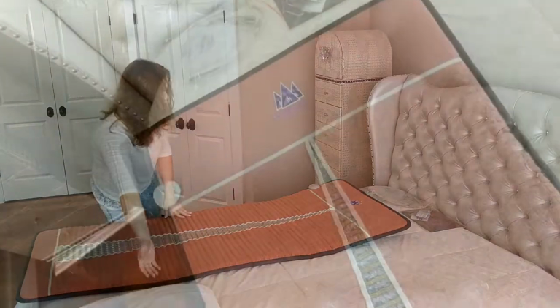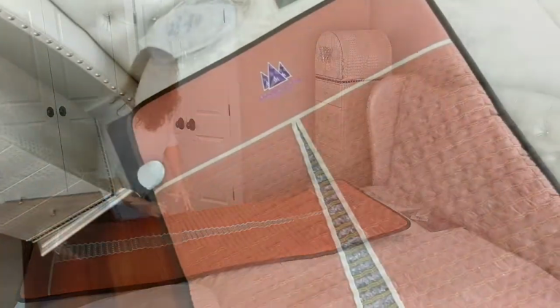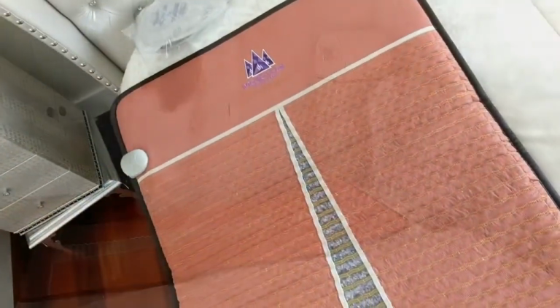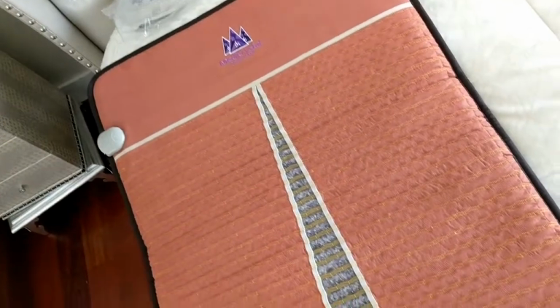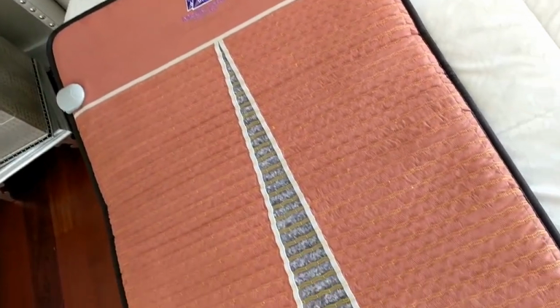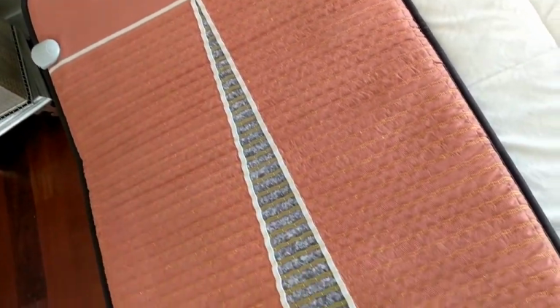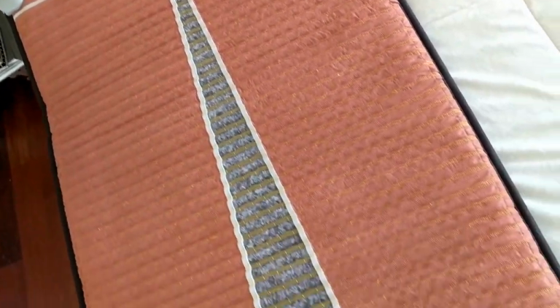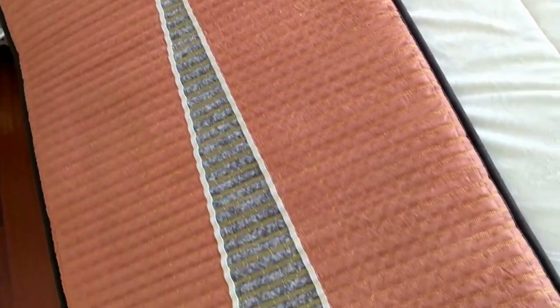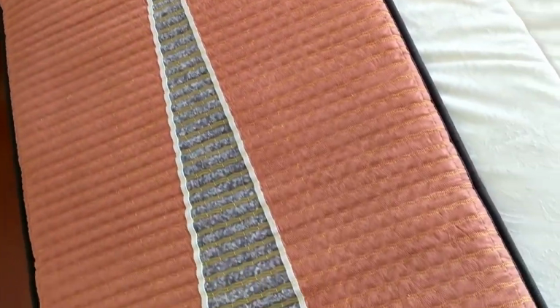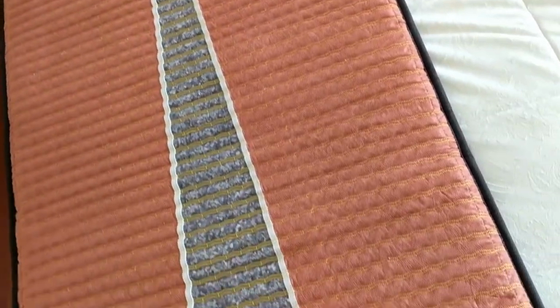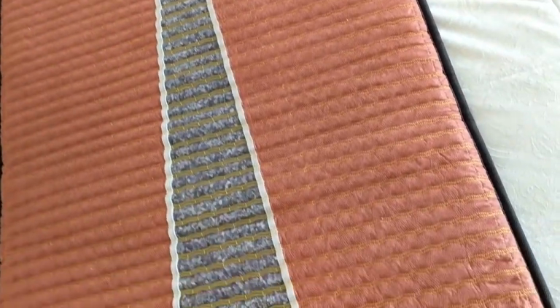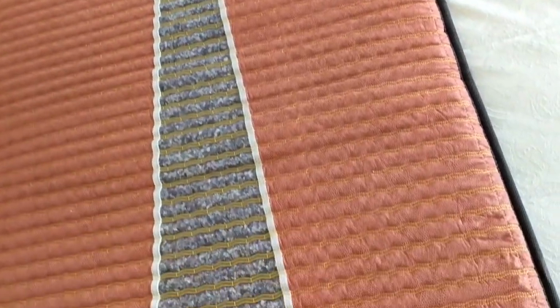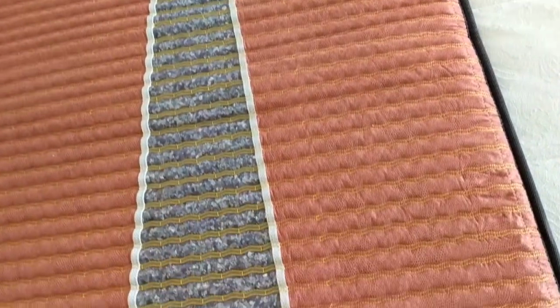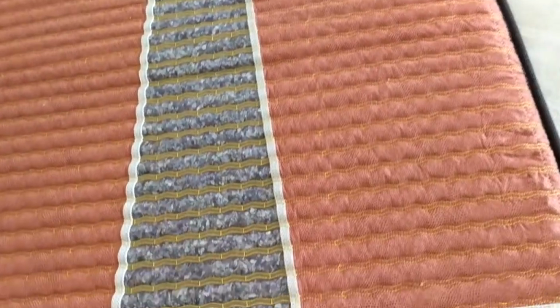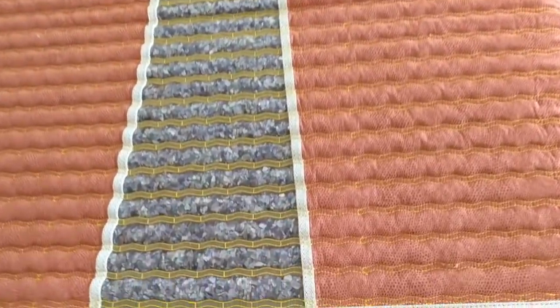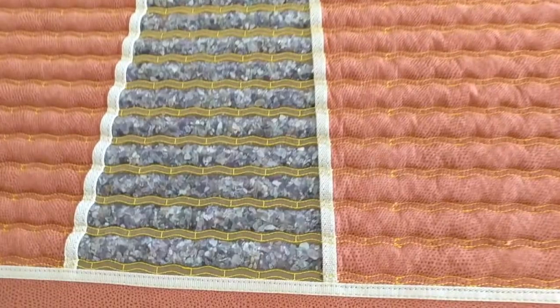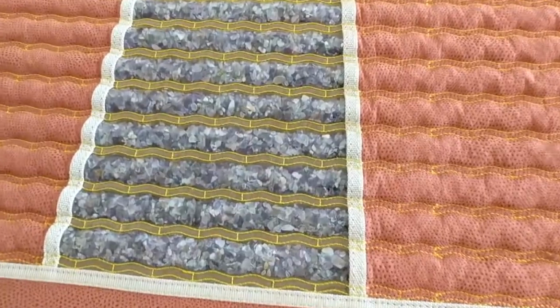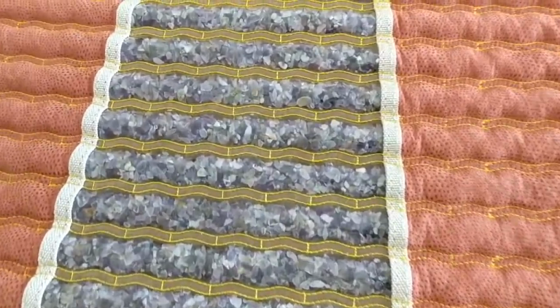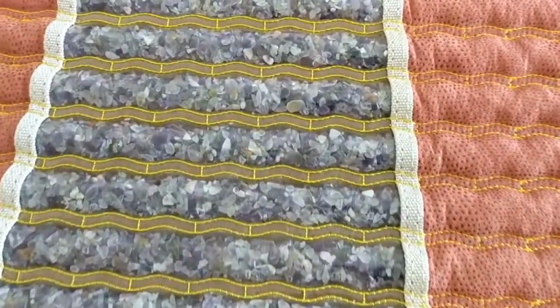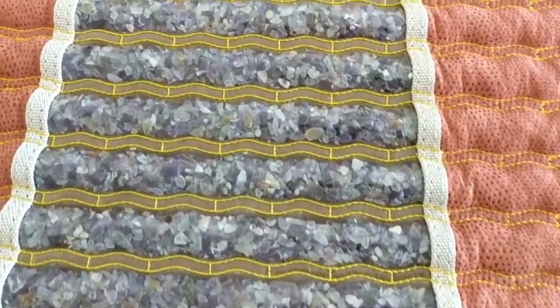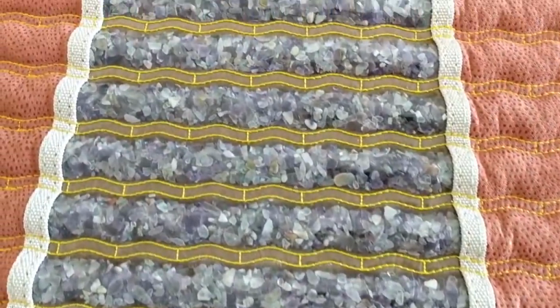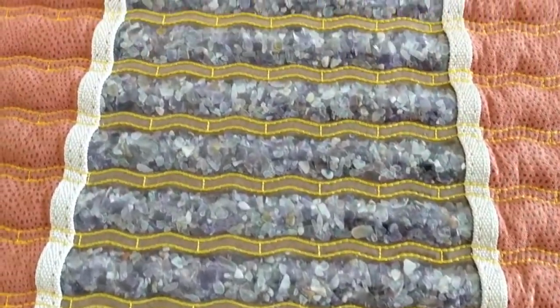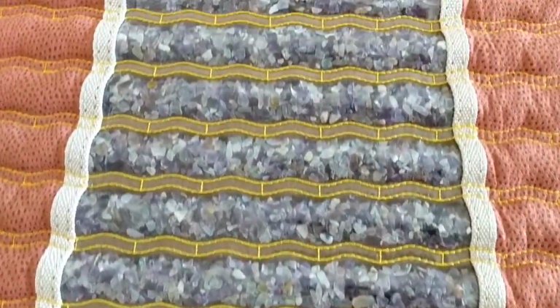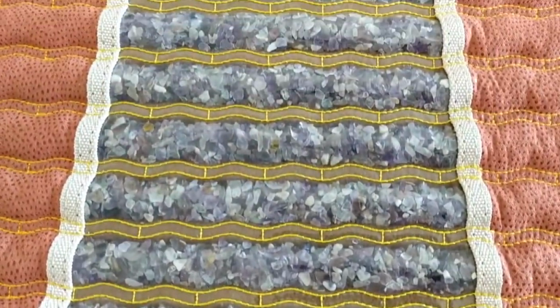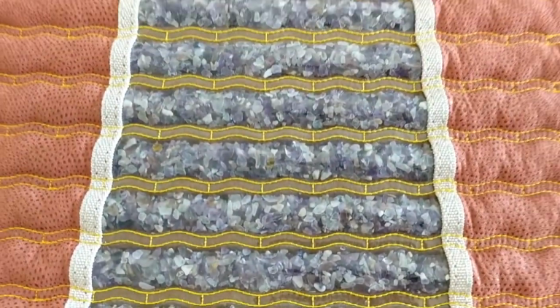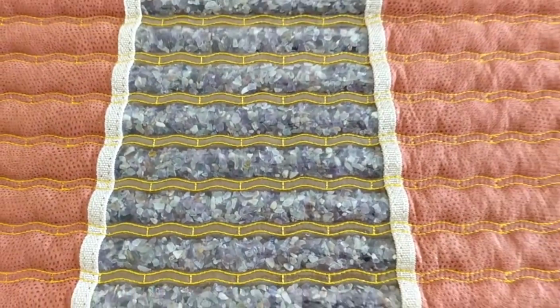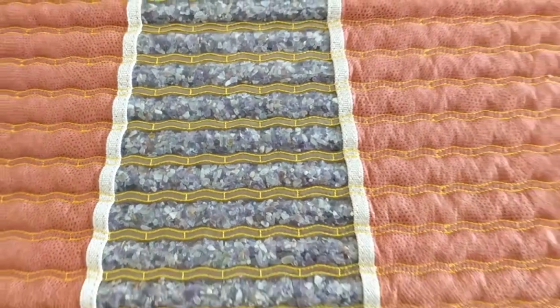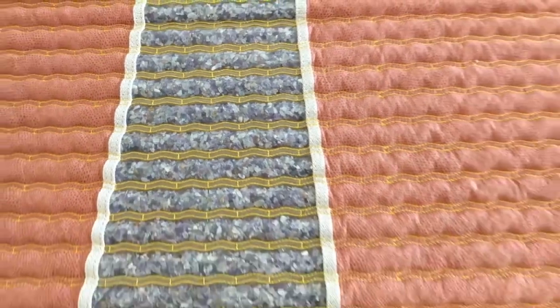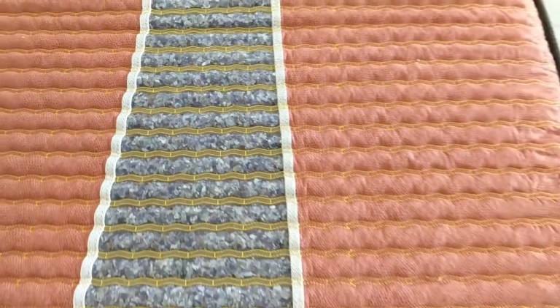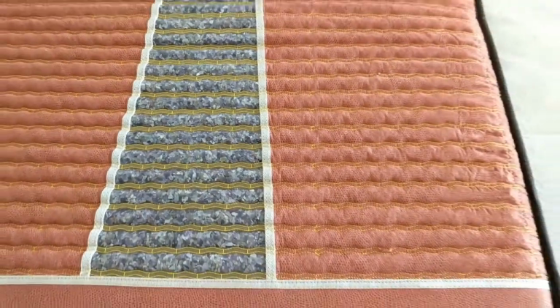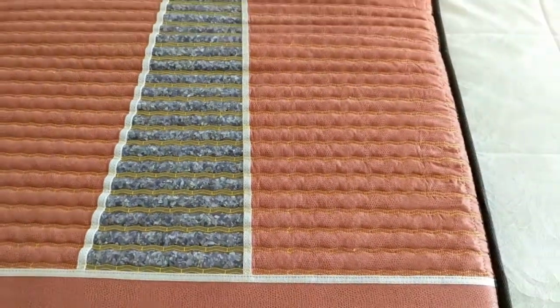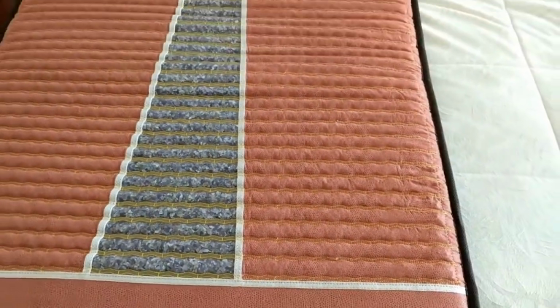The mat has a triangular design. It is transparent and you can see amethyst crystals through it. The amethyst crystals are under the entire surface of the mat.